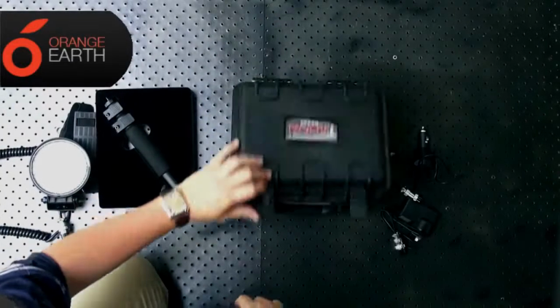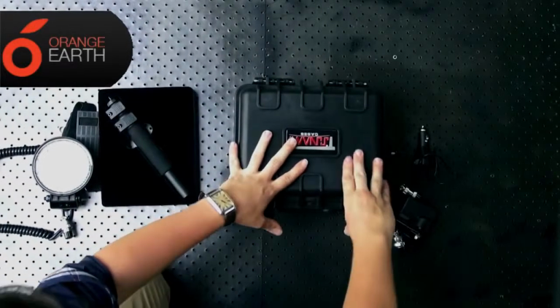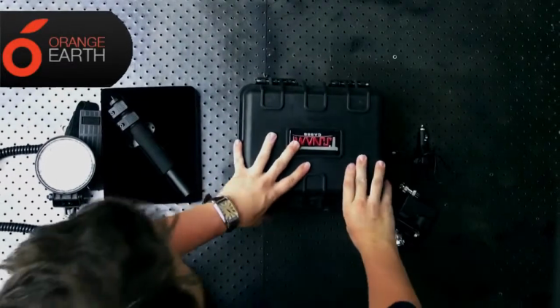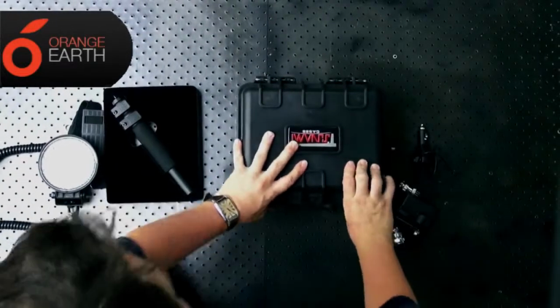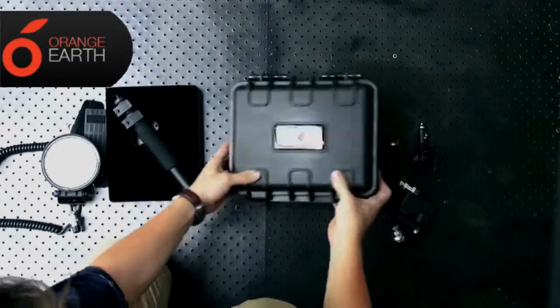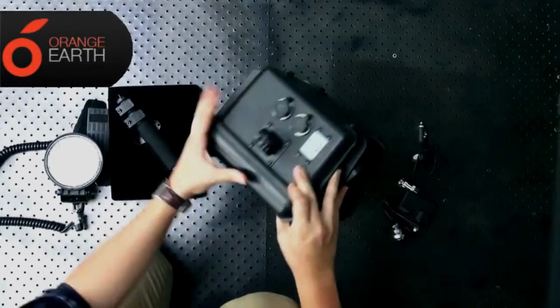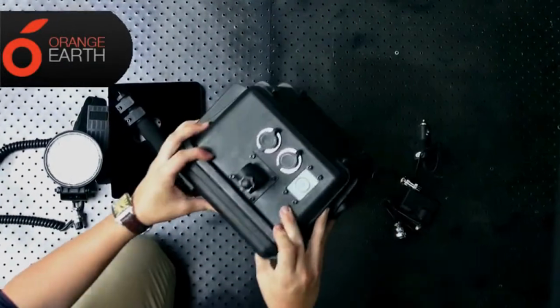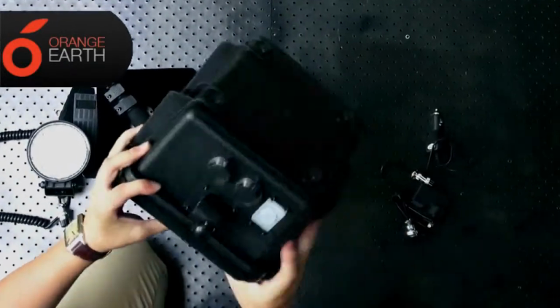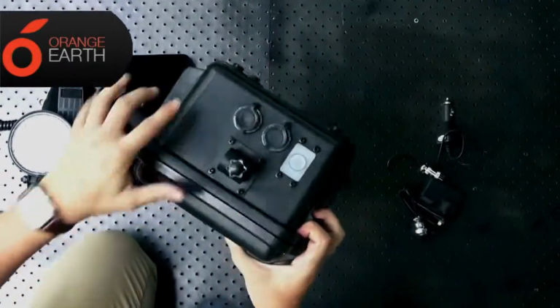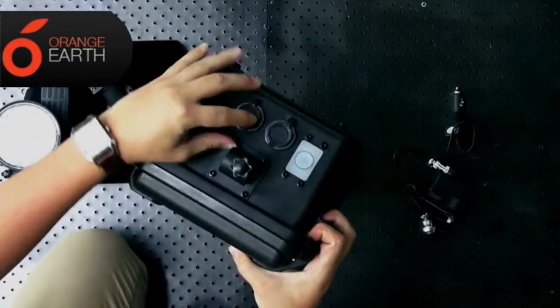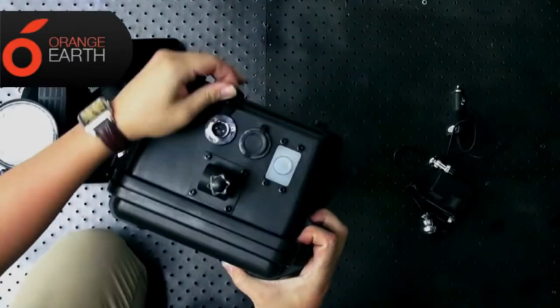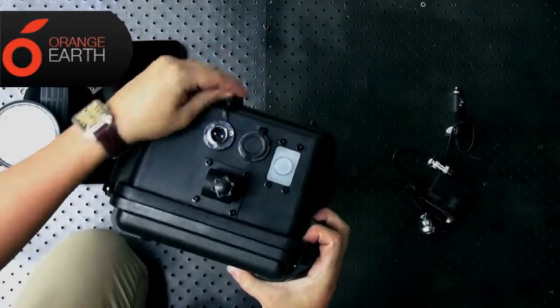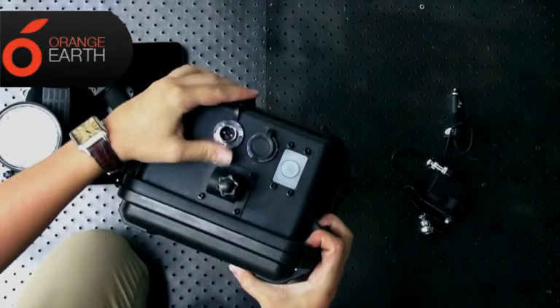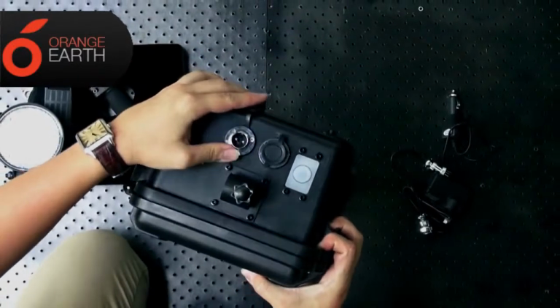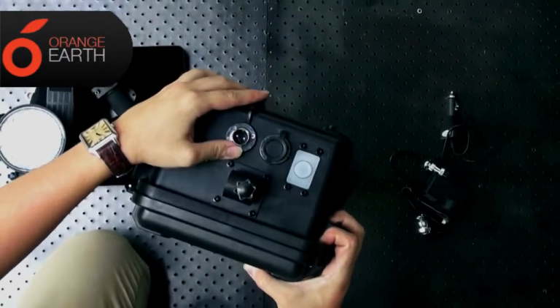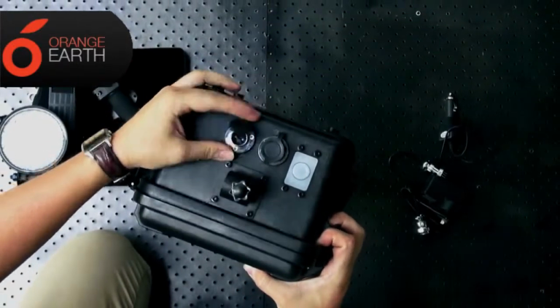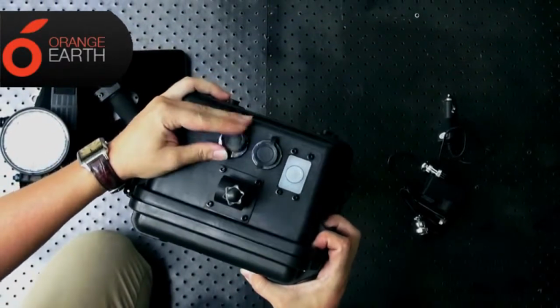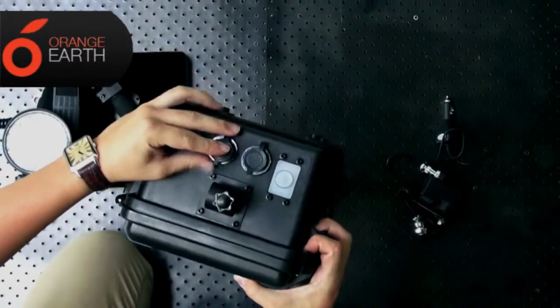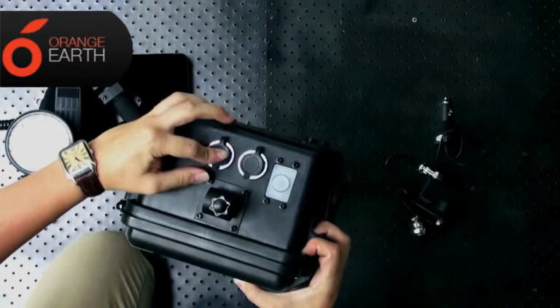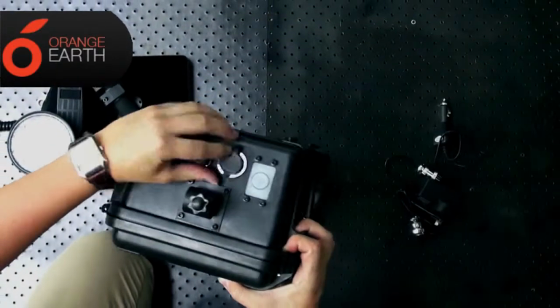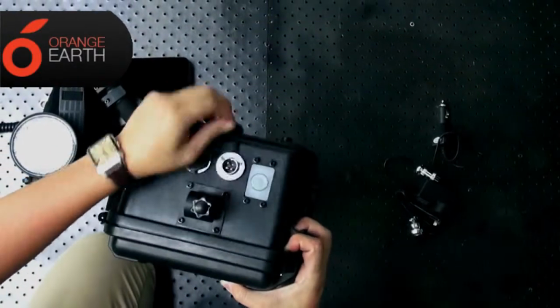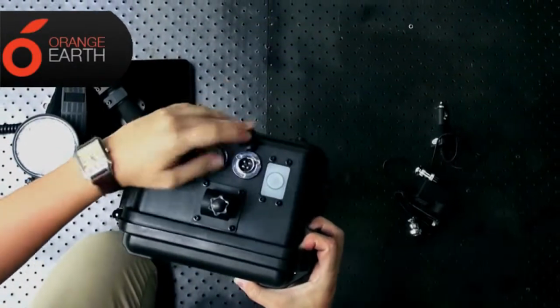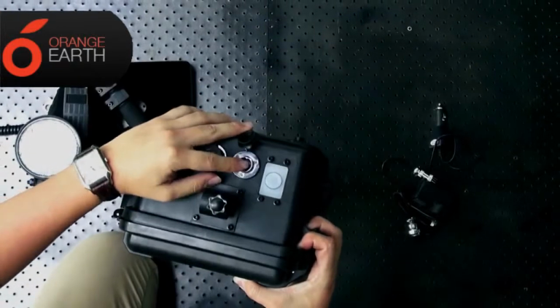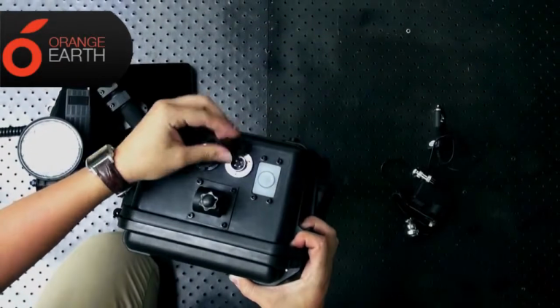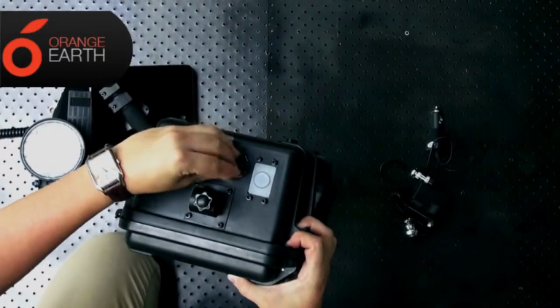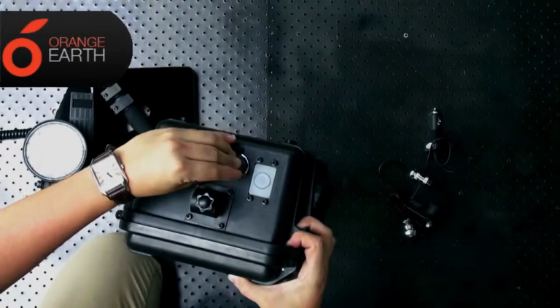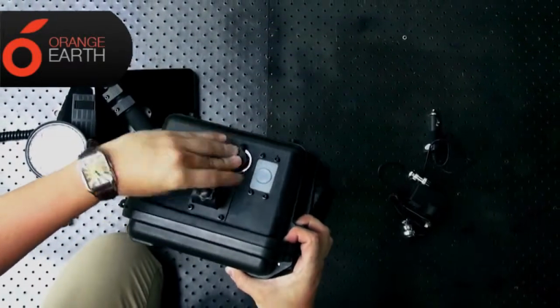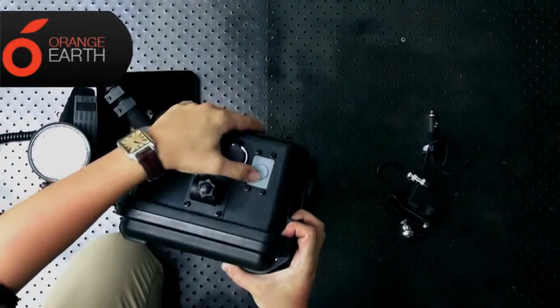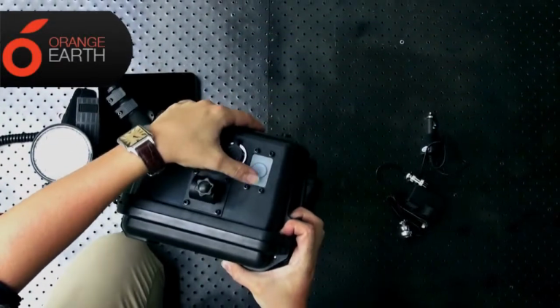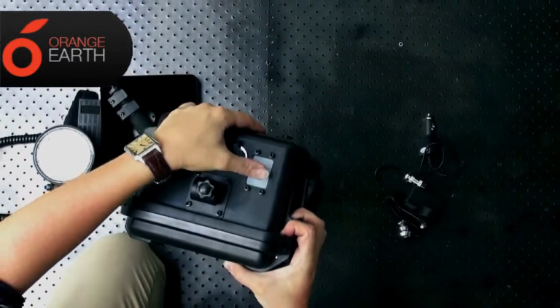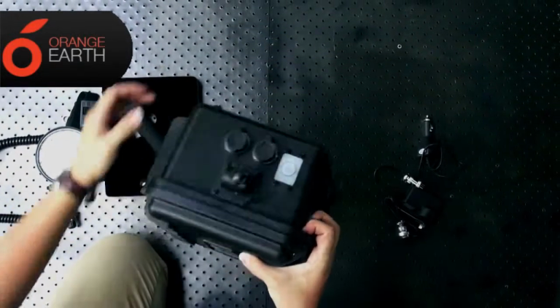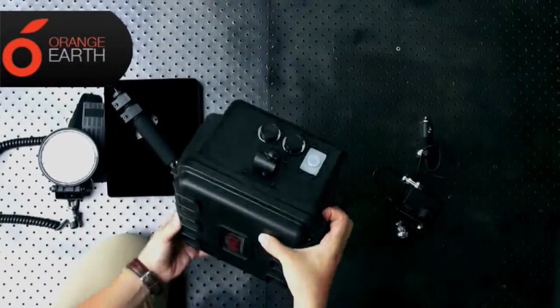Turning this on the side, this input here we've got the AC adapter or the 12 volt adapter, and this one's just for the light, and here we've got a little on/off toggle.